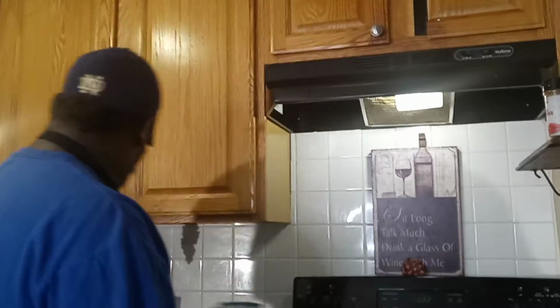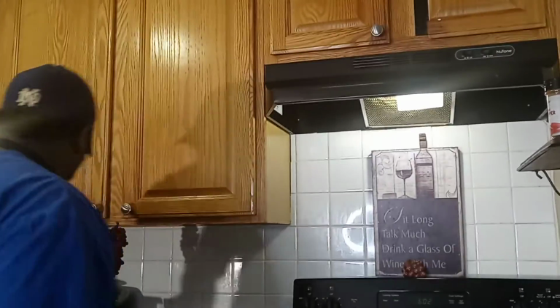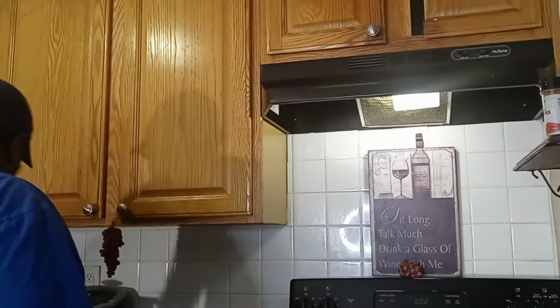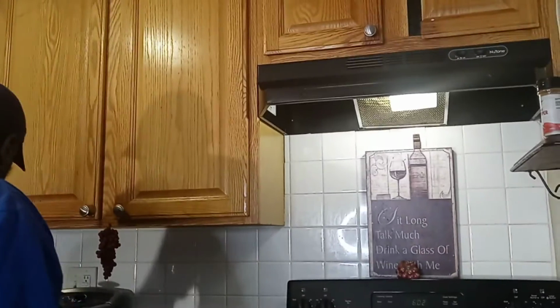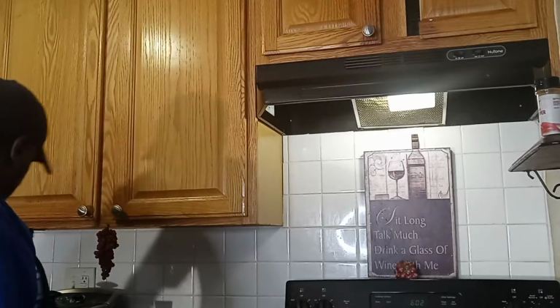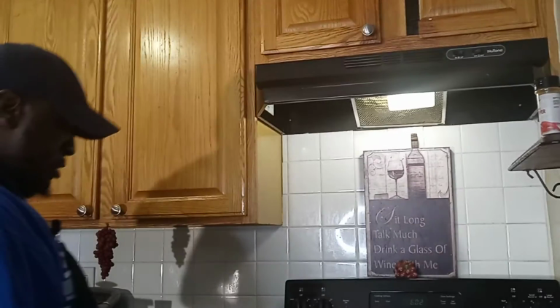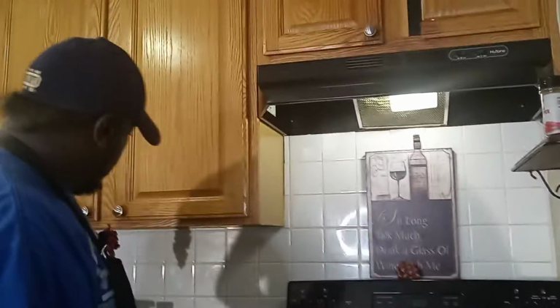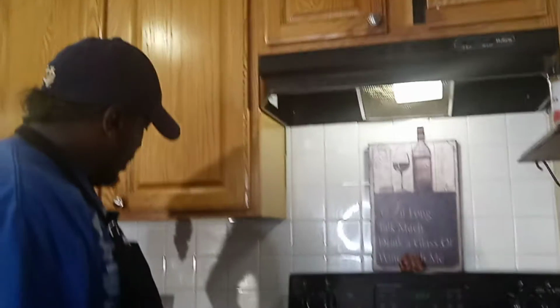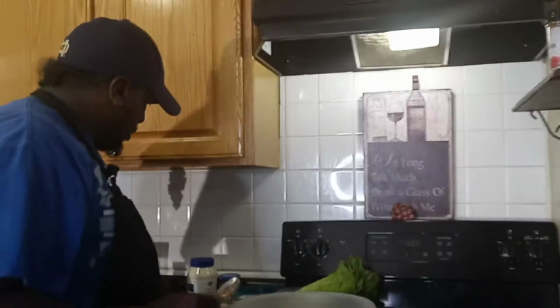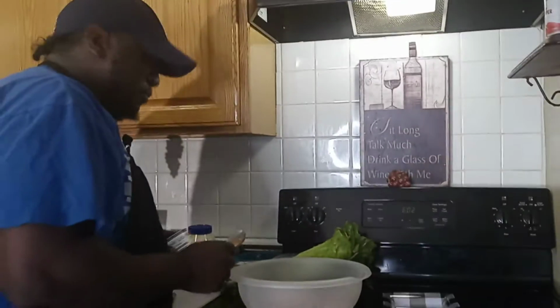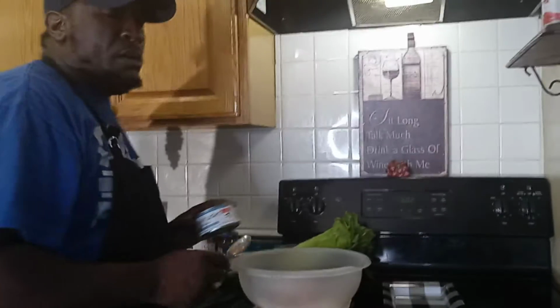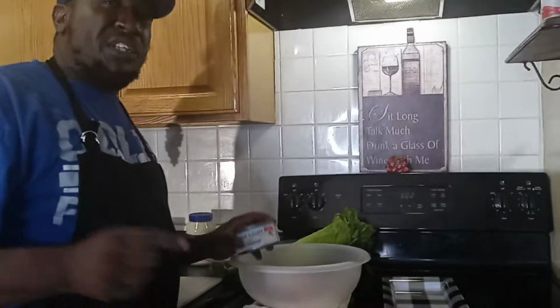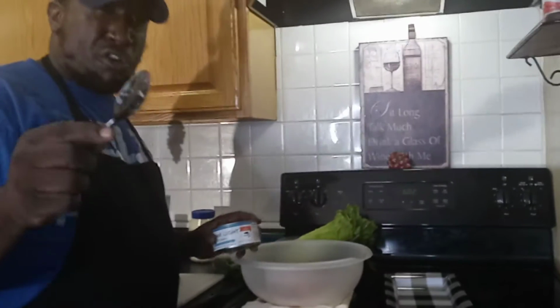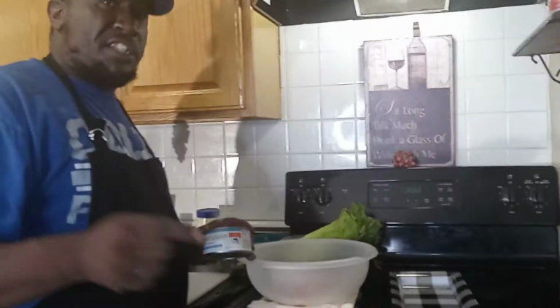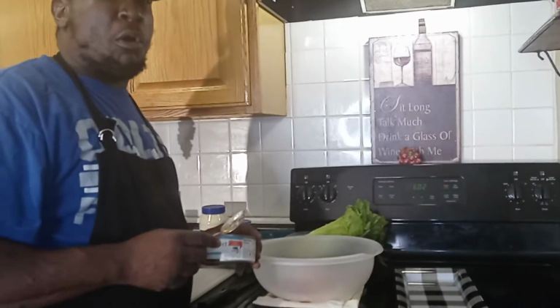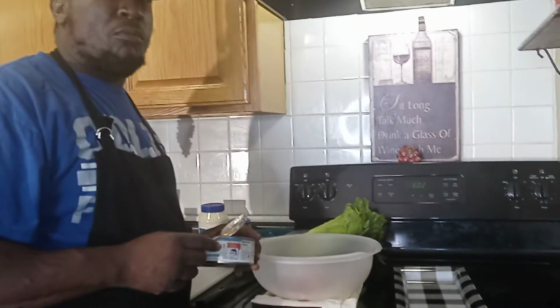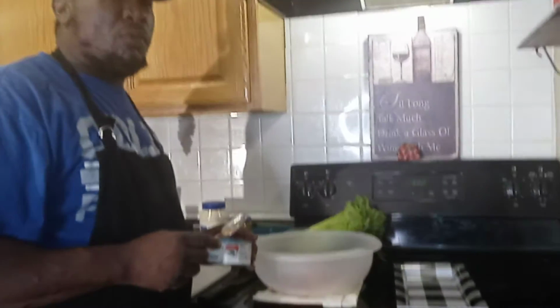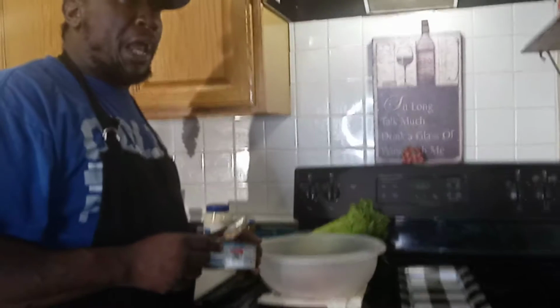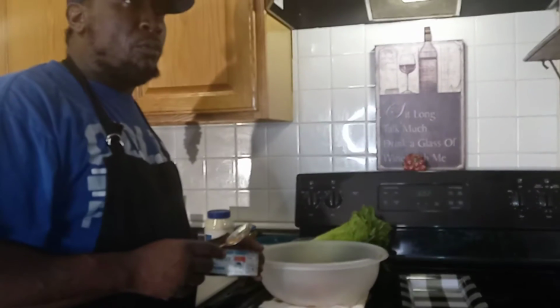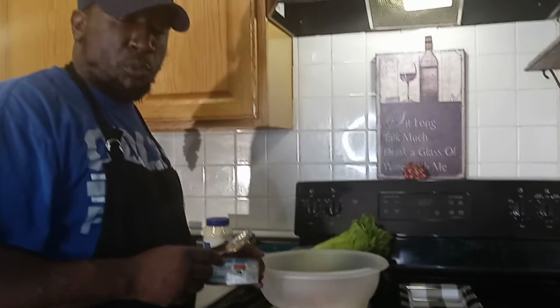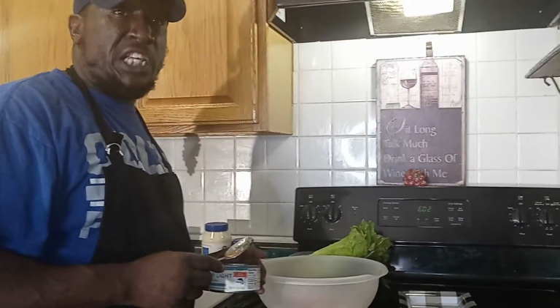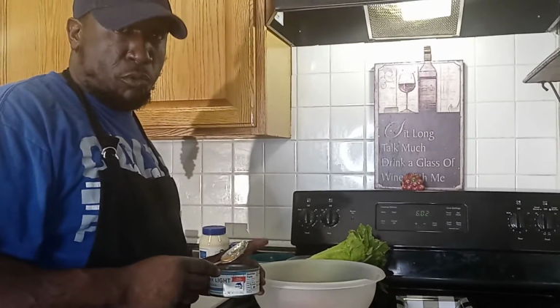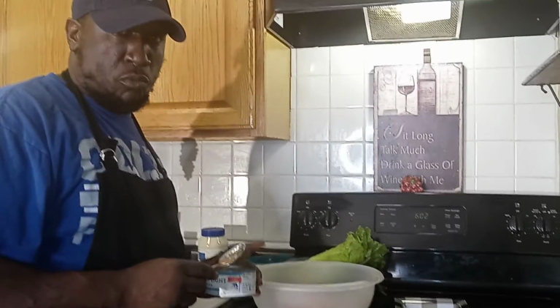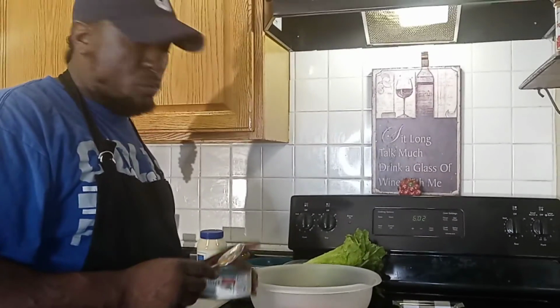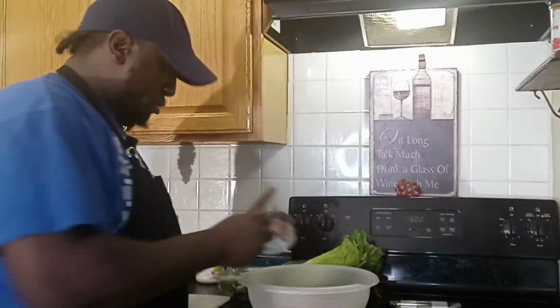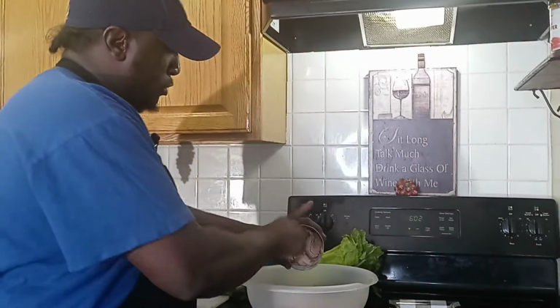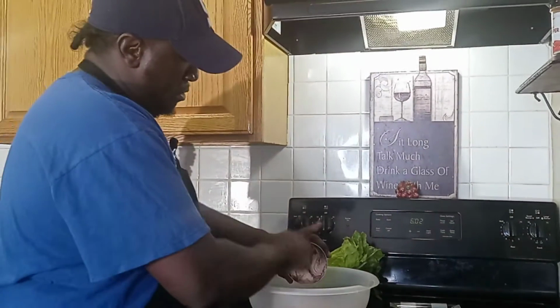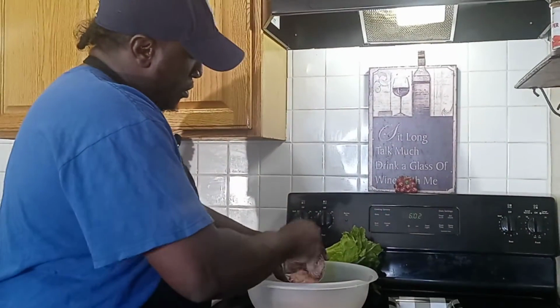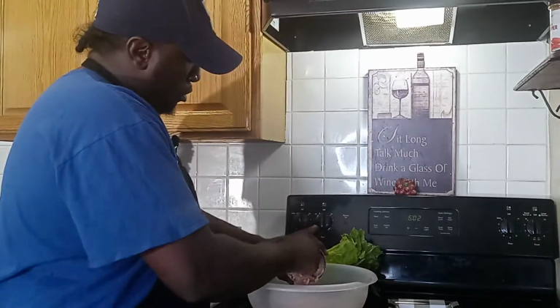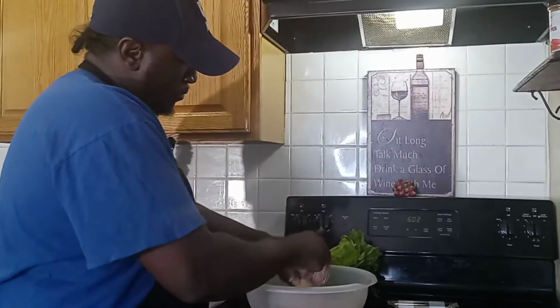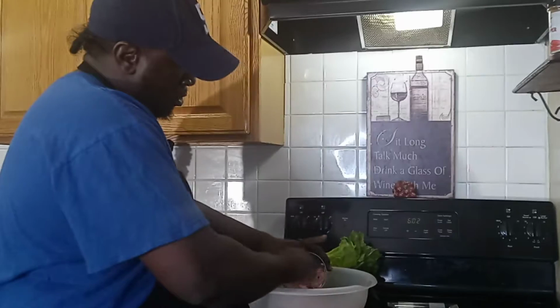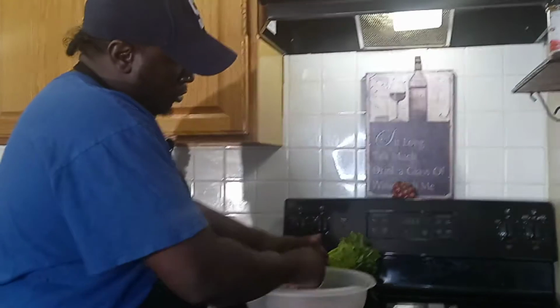So what we're going to do right now is add our tuna — get it all out of there. Add our tuna.